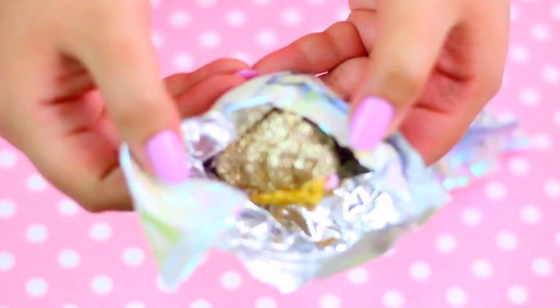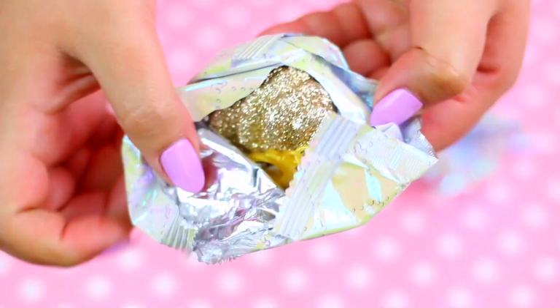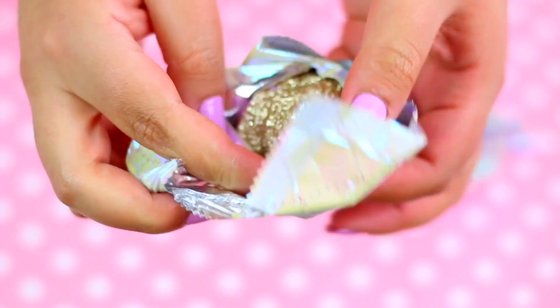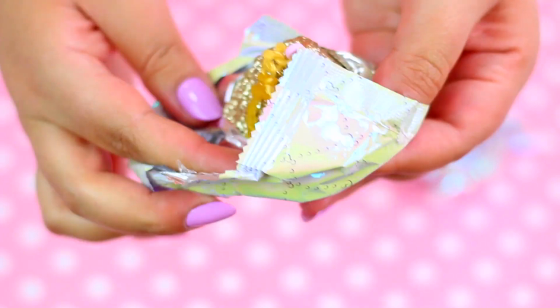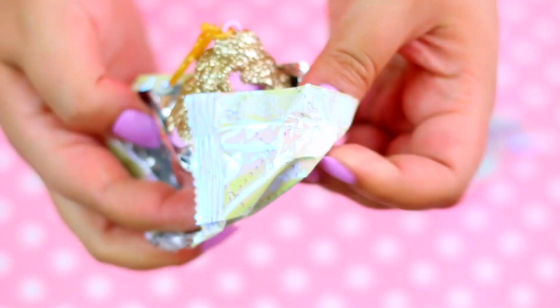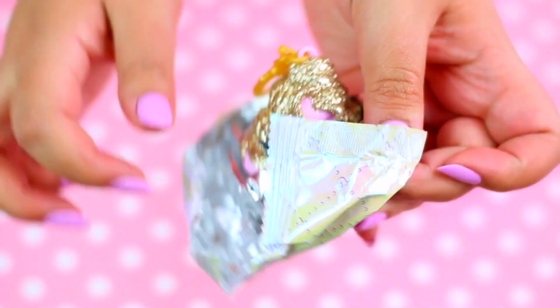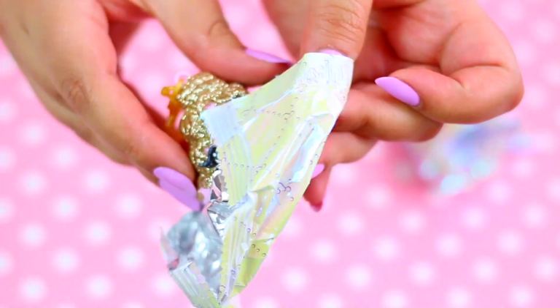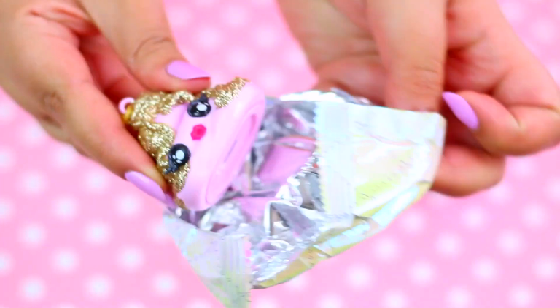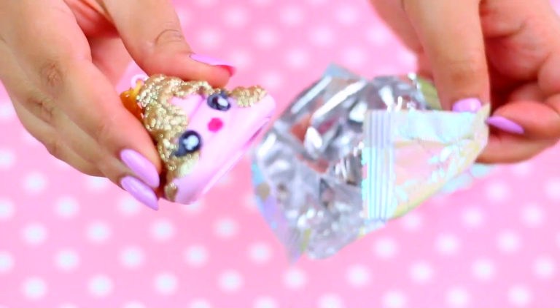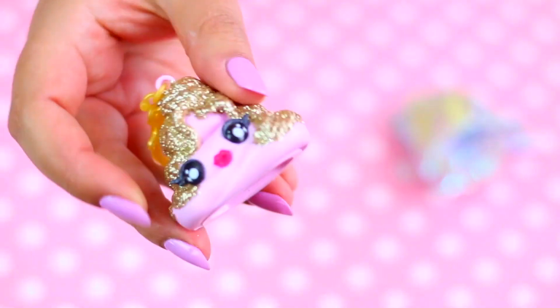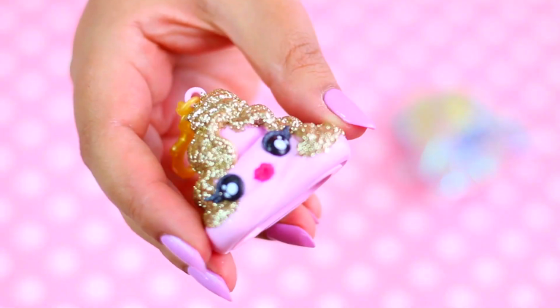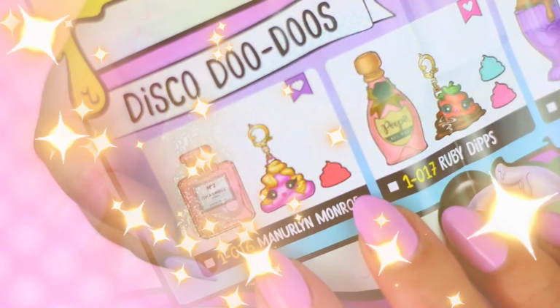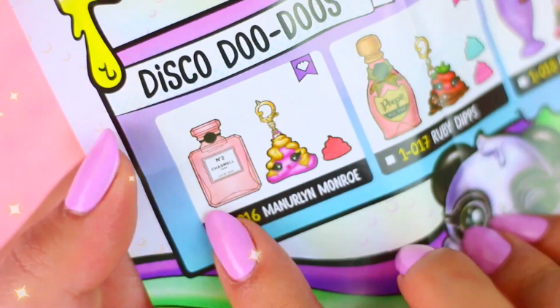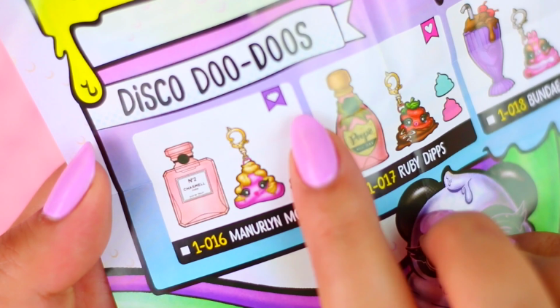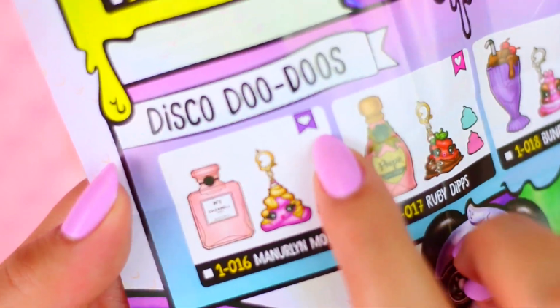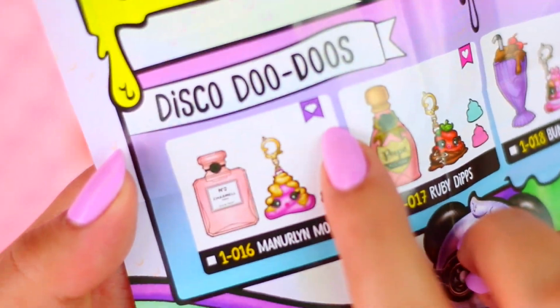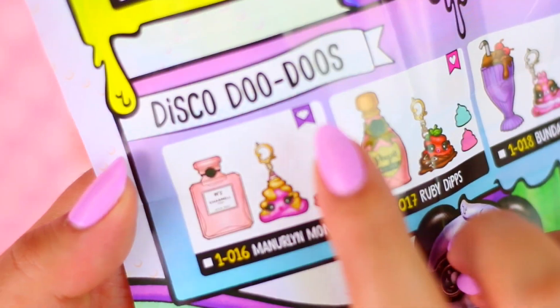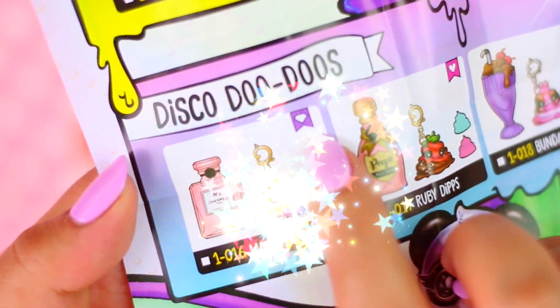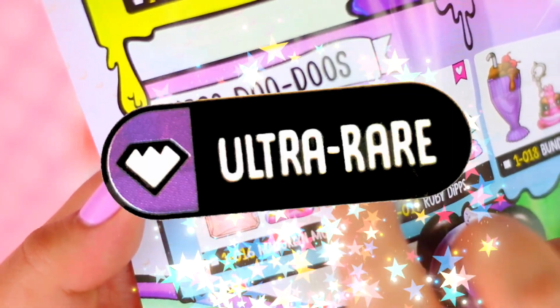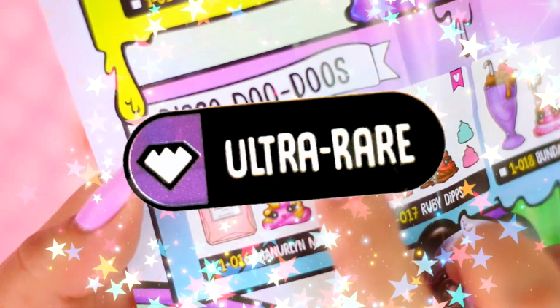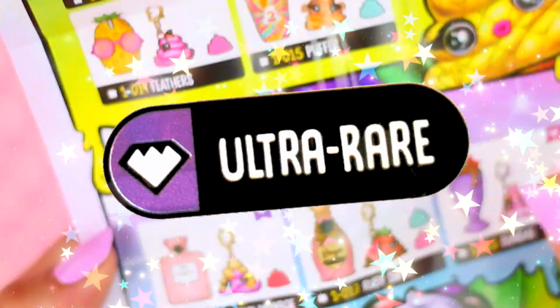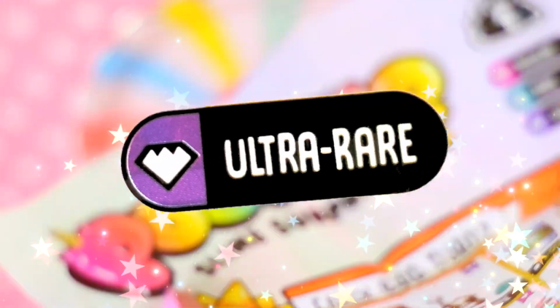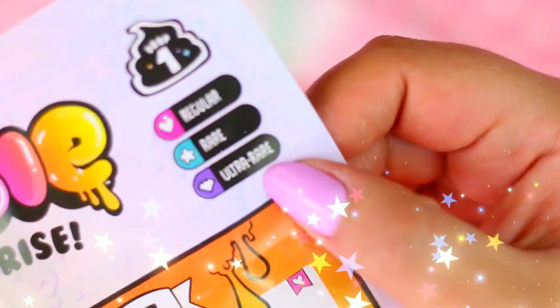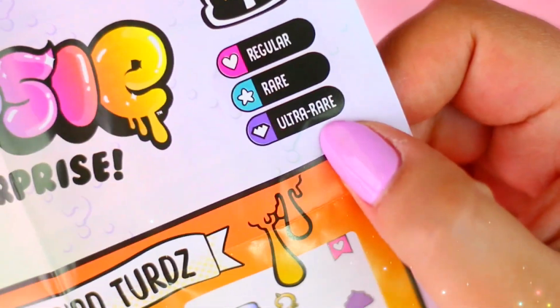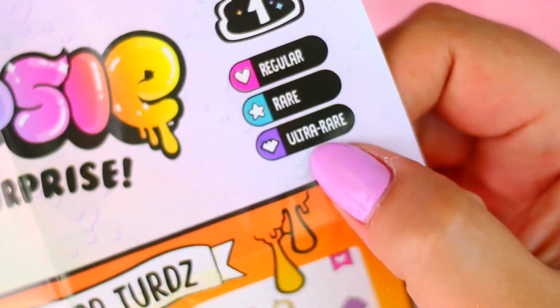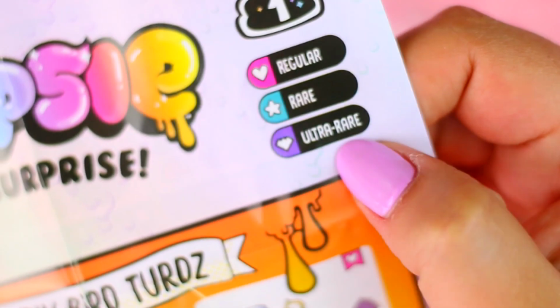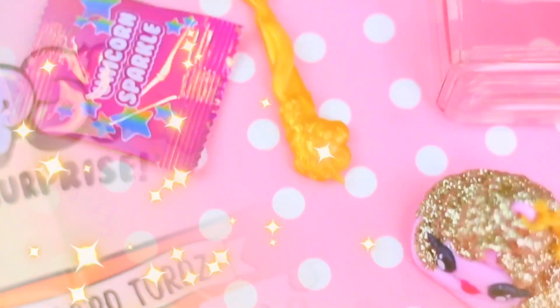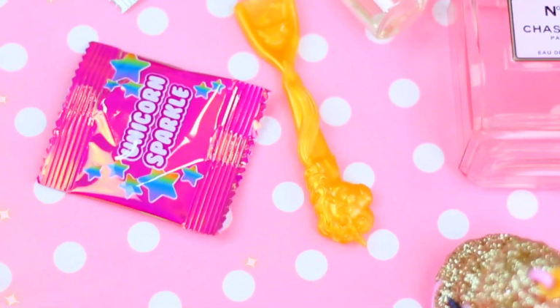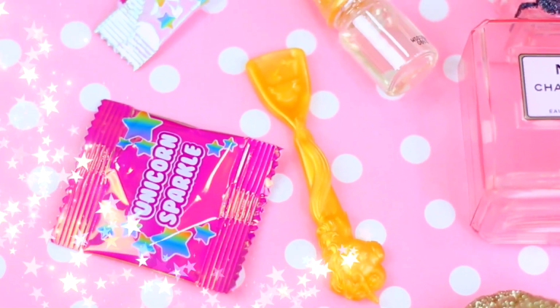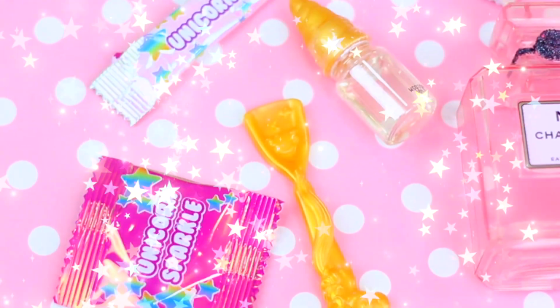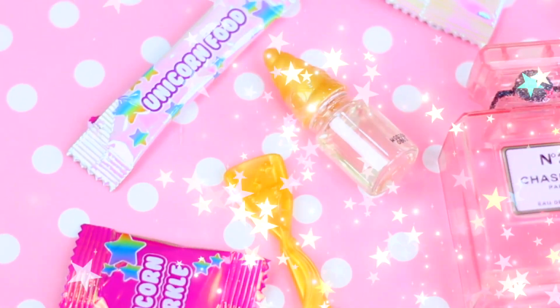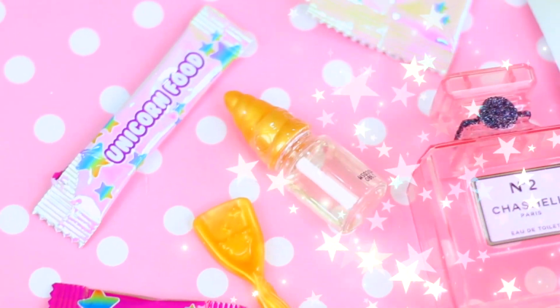Oh my god! This is so so cute! Look, it's so glittery! We got an ultra rare poop seat! These are part of the Disco Dodo family! Oh my god, I'm so excited!